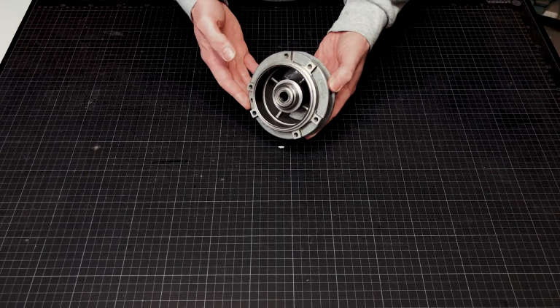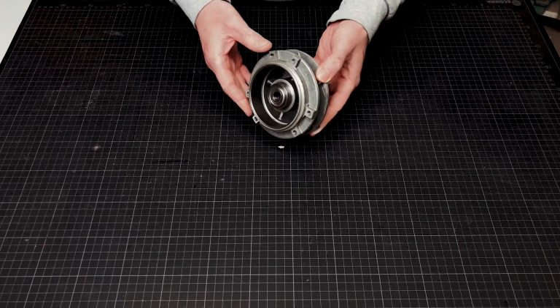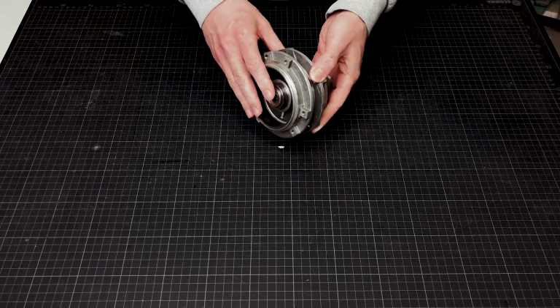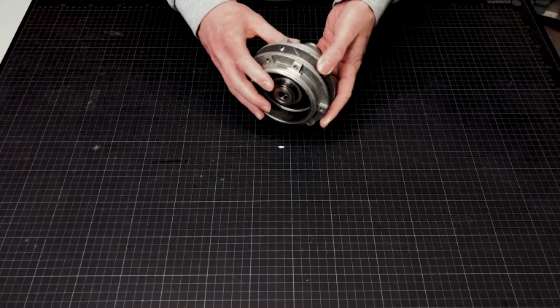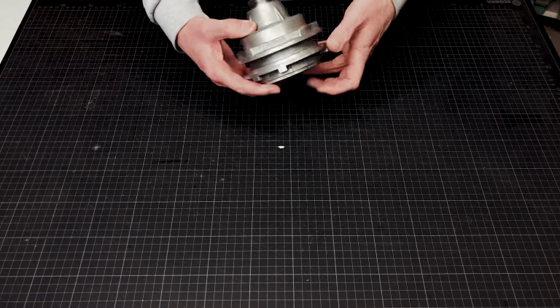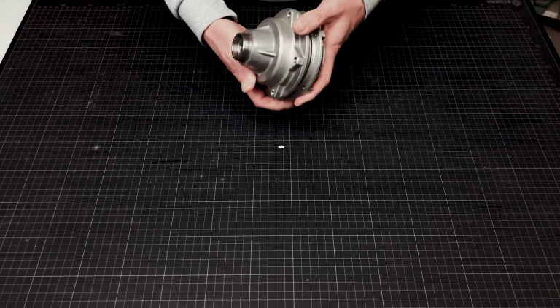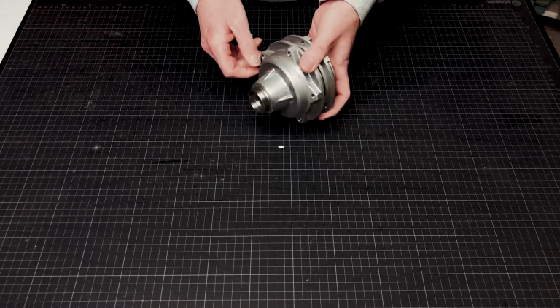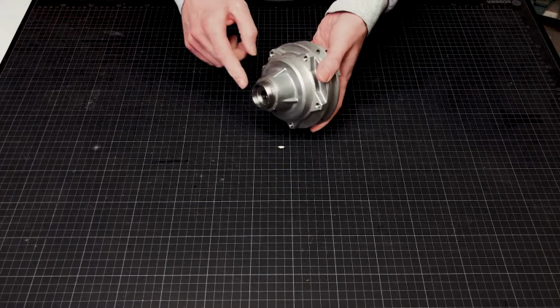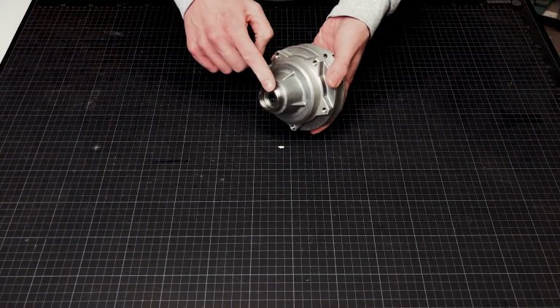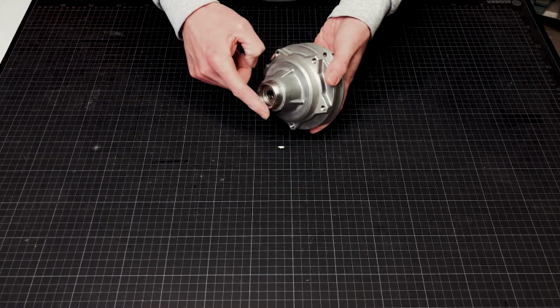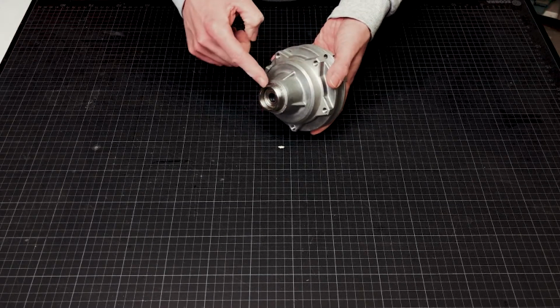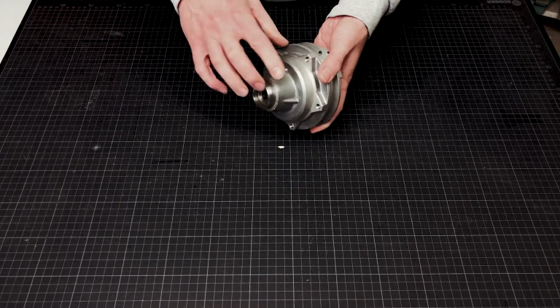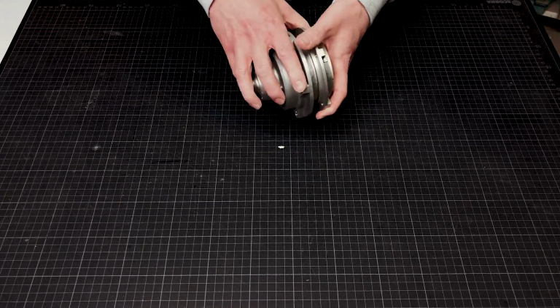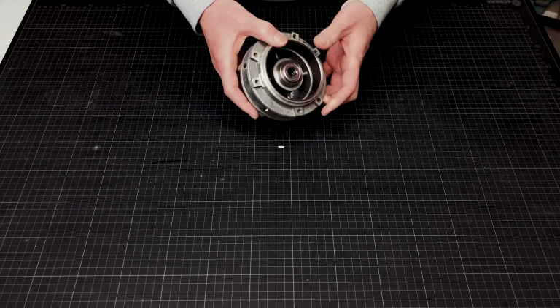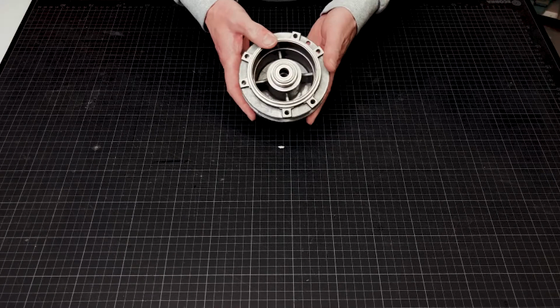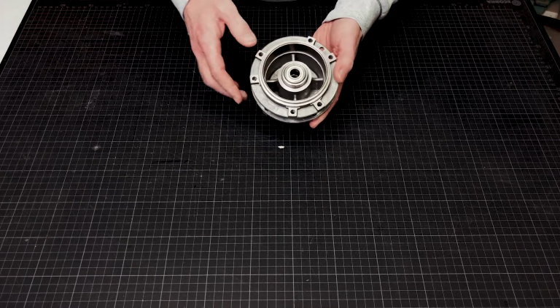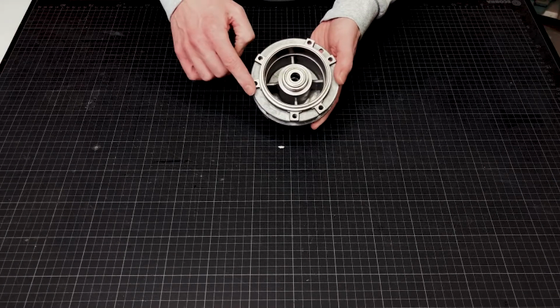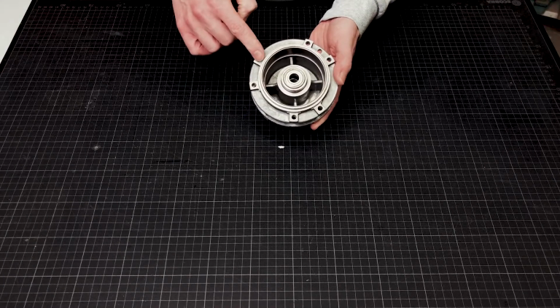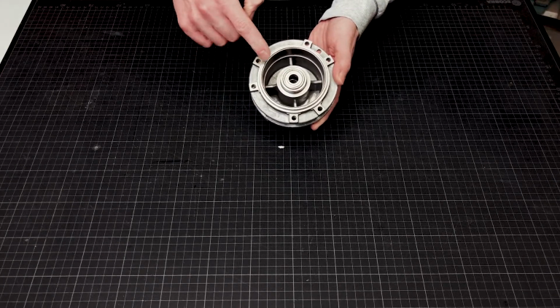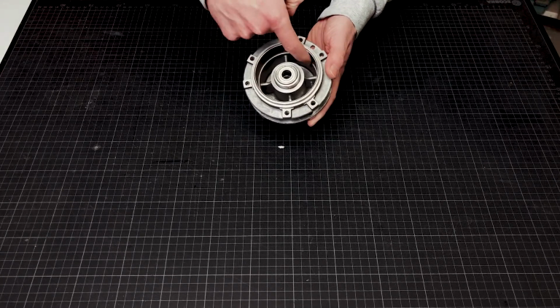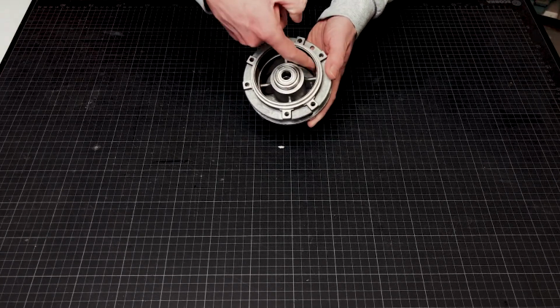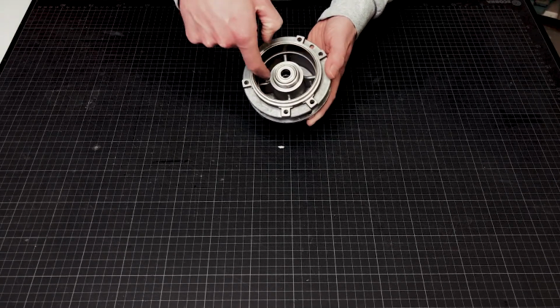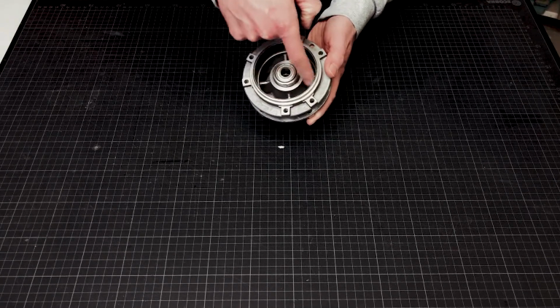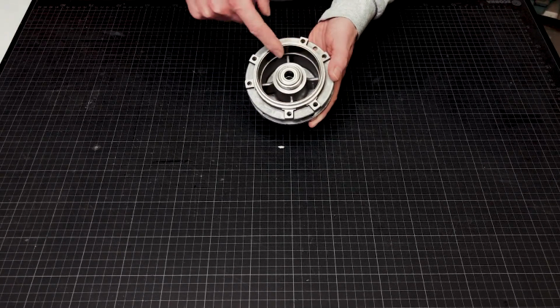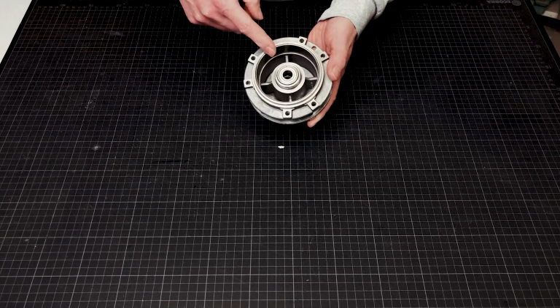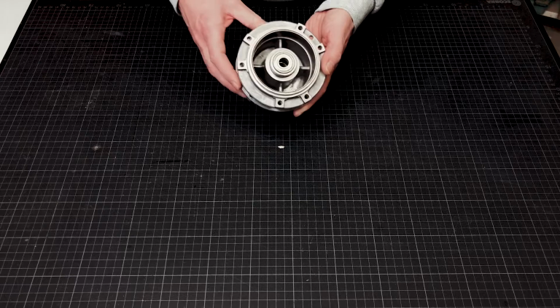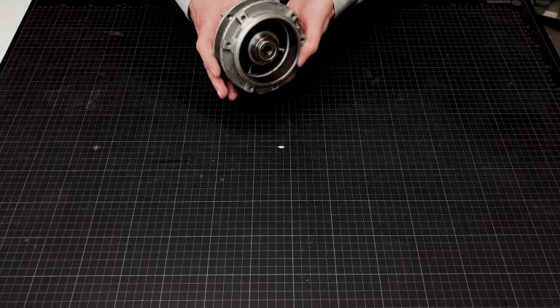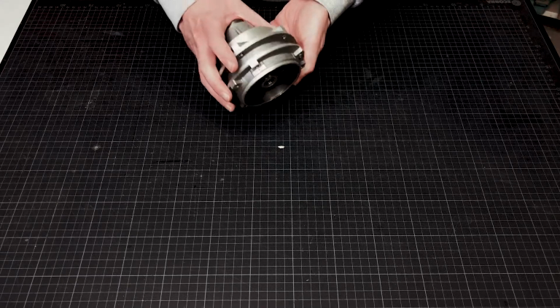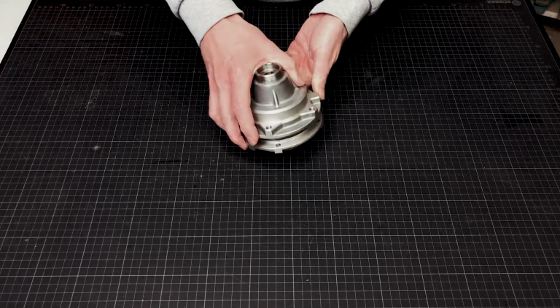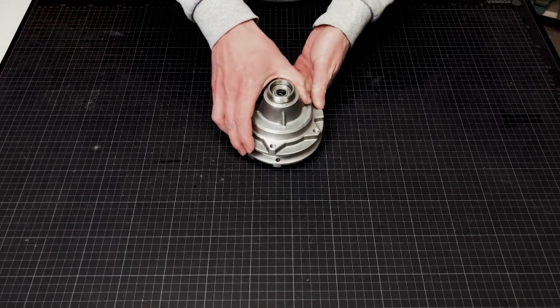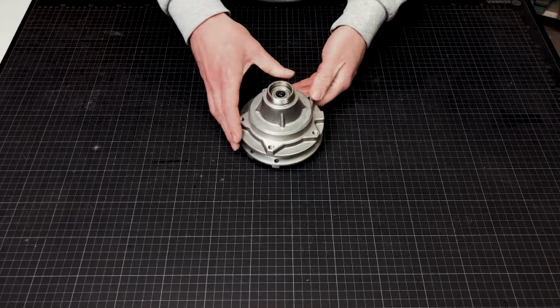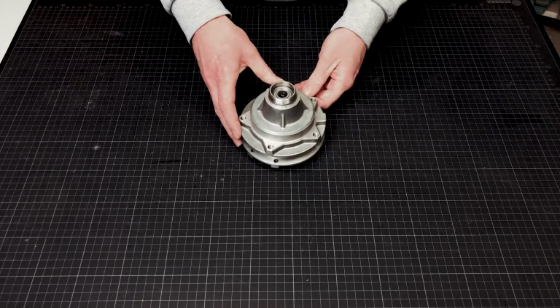Here you can see the standard wheel hub for the star rims — one side with the freewheel, the other side for the sprocket and the drum brake. This wheel hub was the basis for my project.